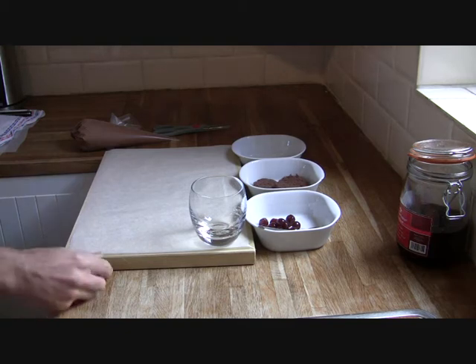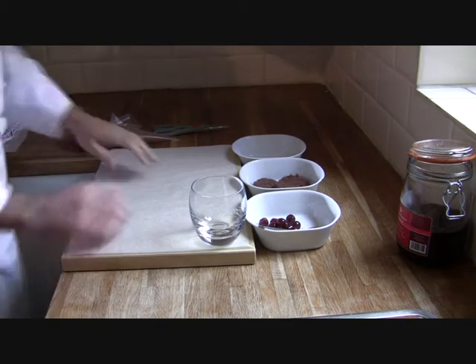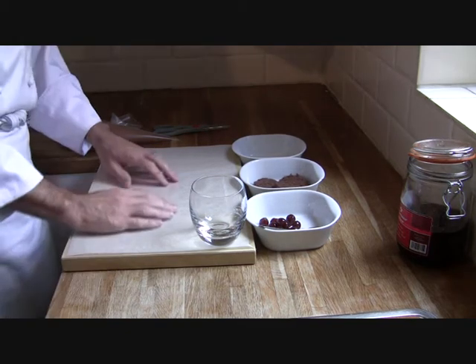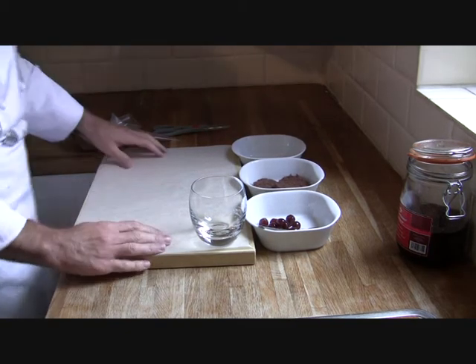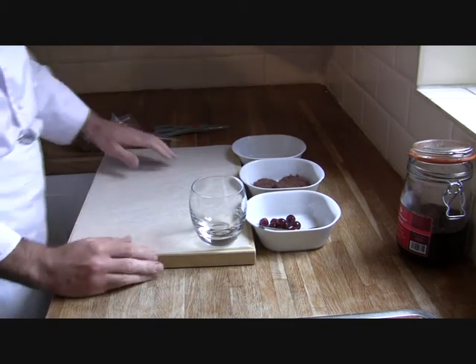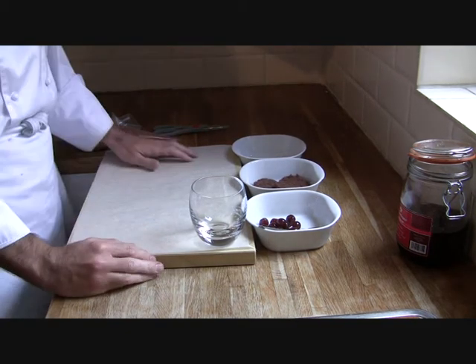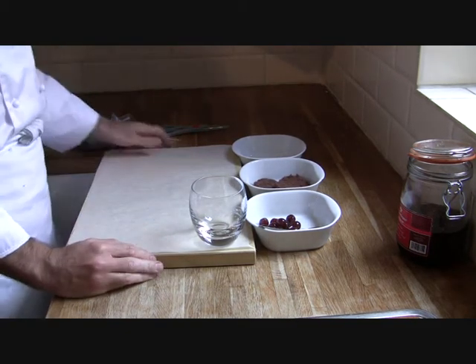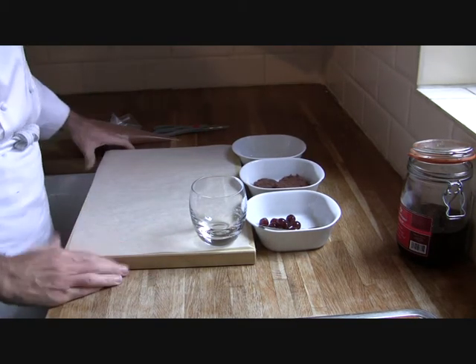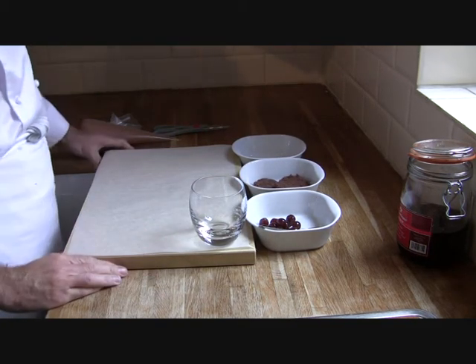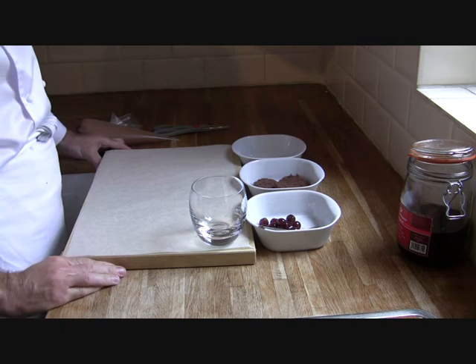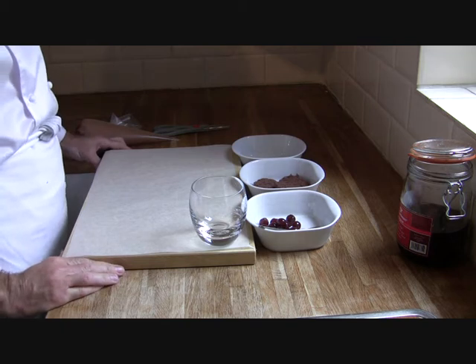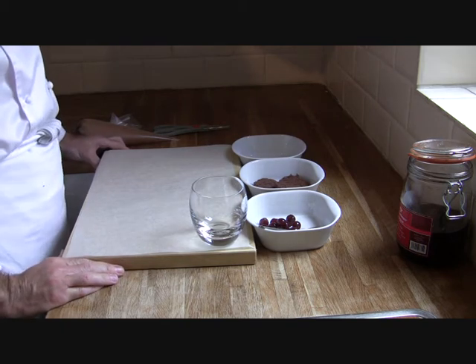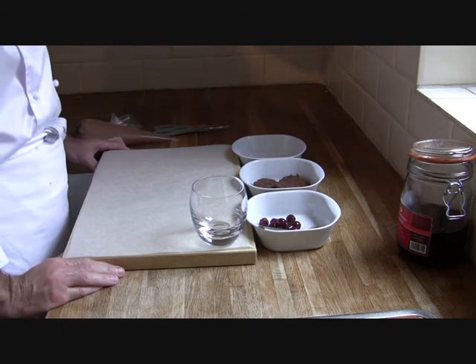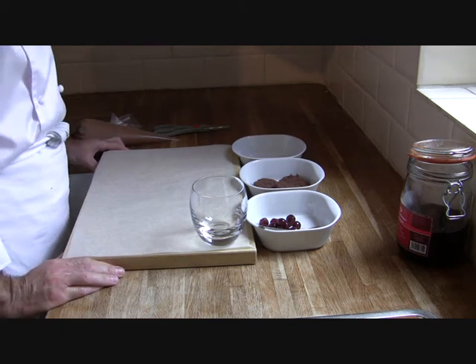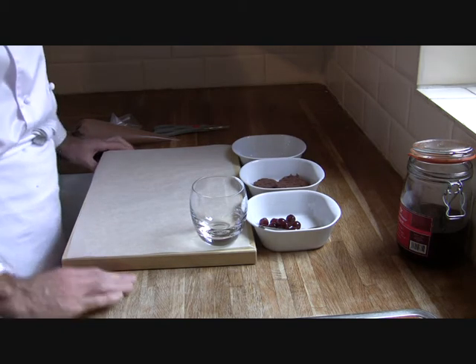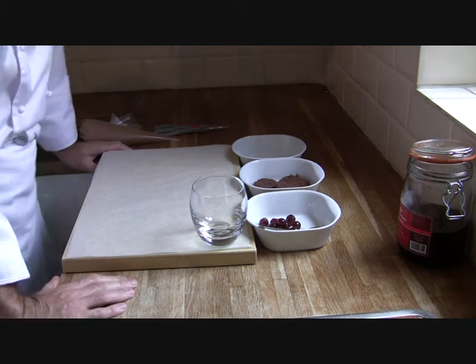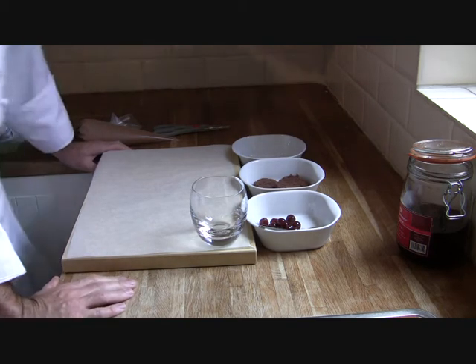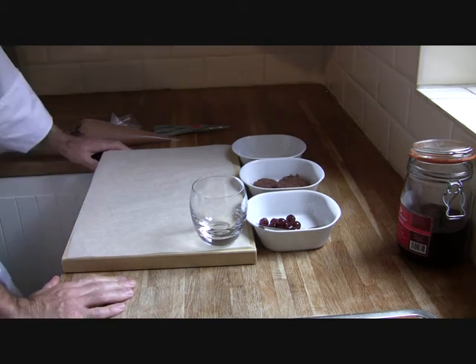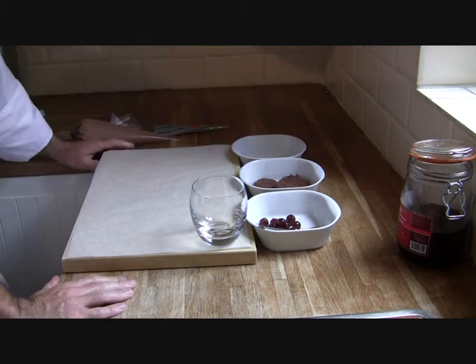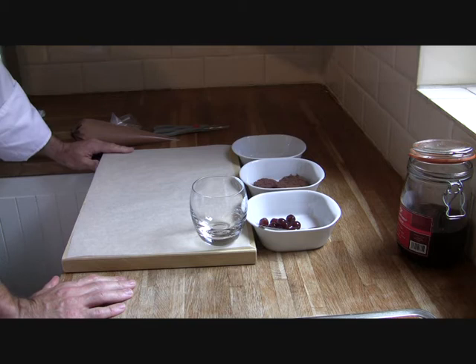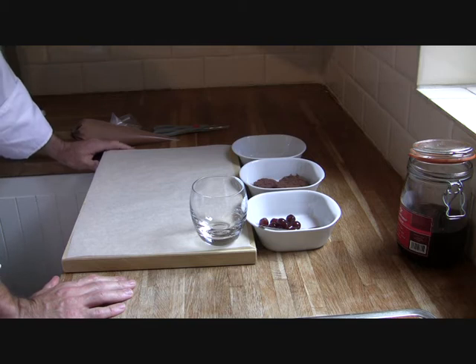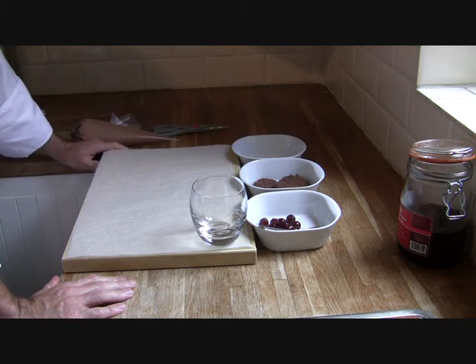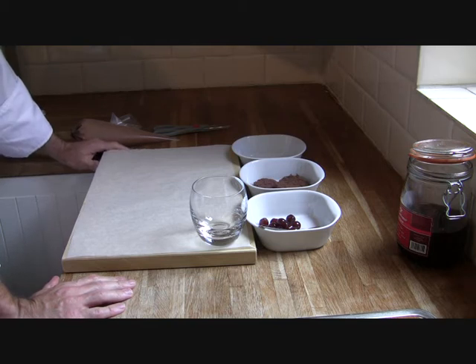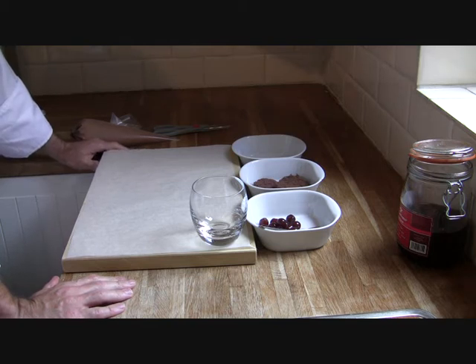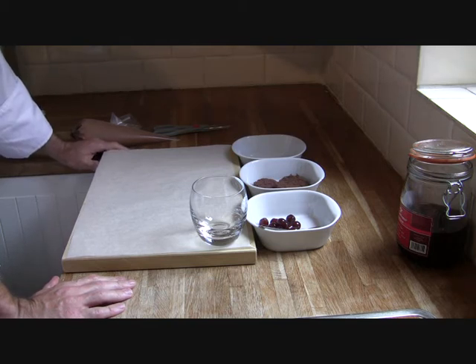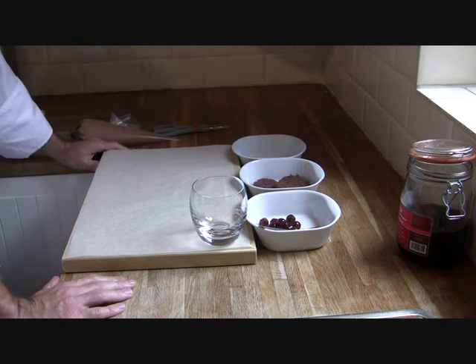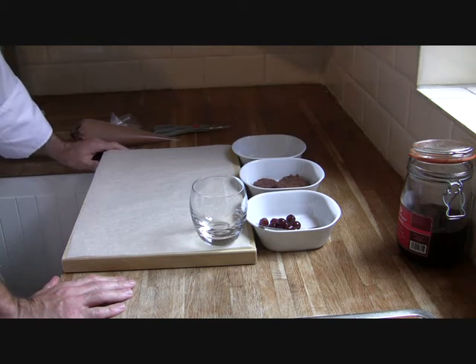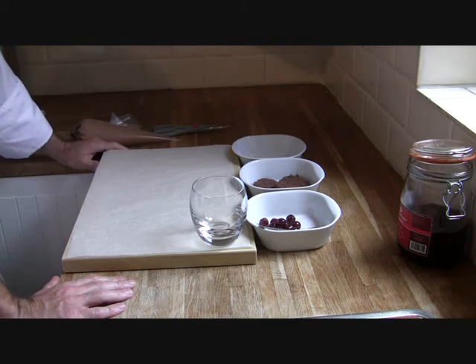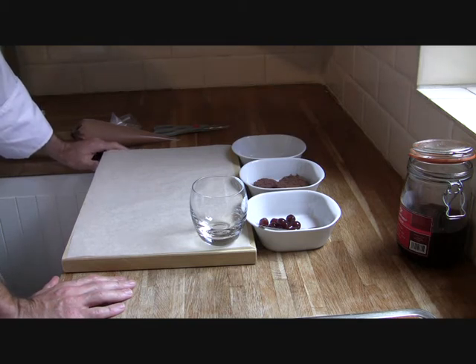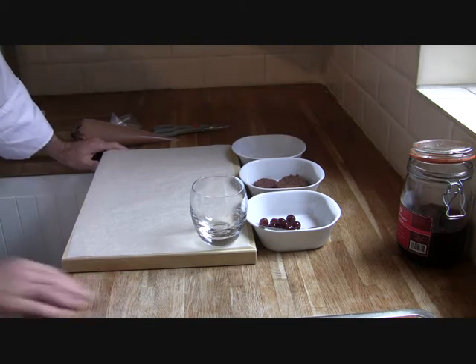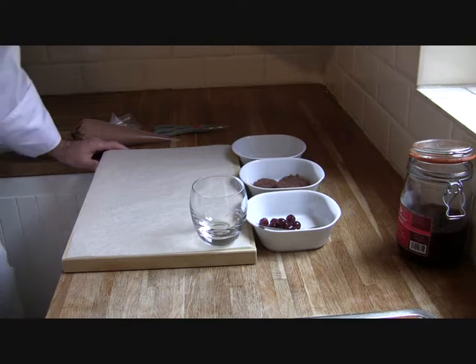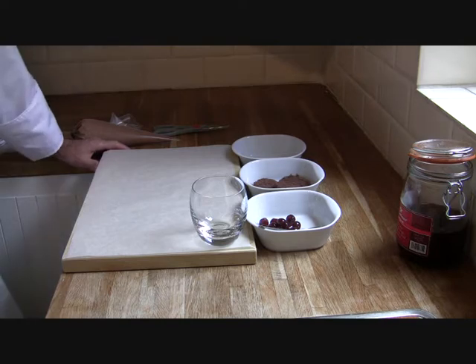Good afternoon ladies and gentlemen and welcome to another how-to video from Stovest Dining and Tasty T-Food Chef blog. This afternoon we're going to do a Black Forest Gateau with a little bit of a difference.